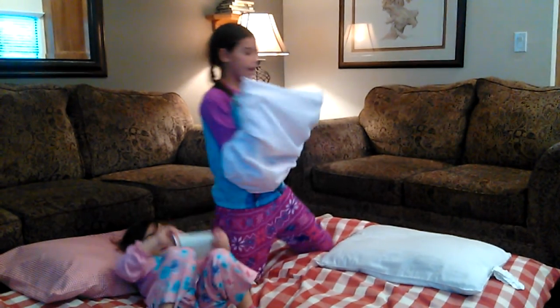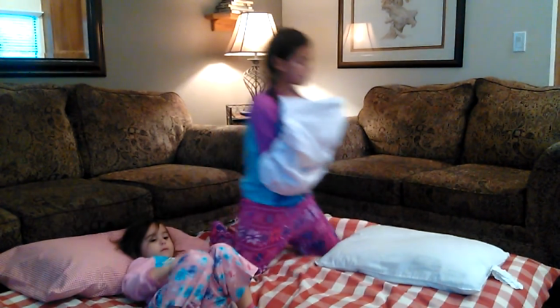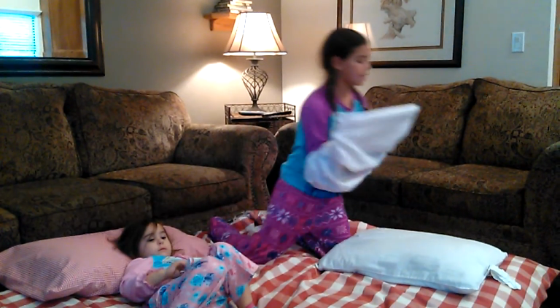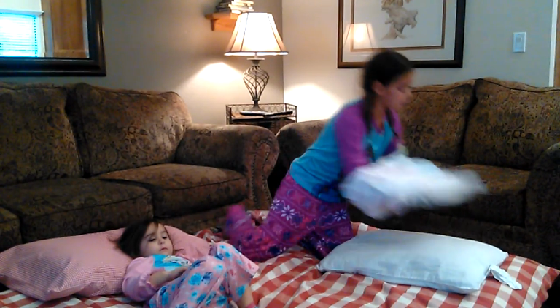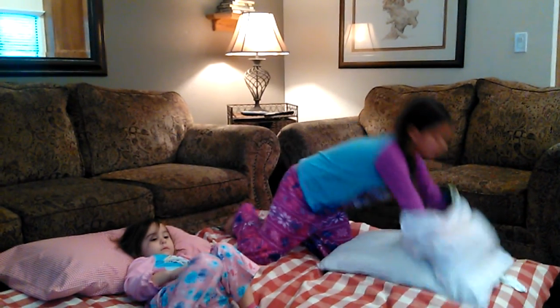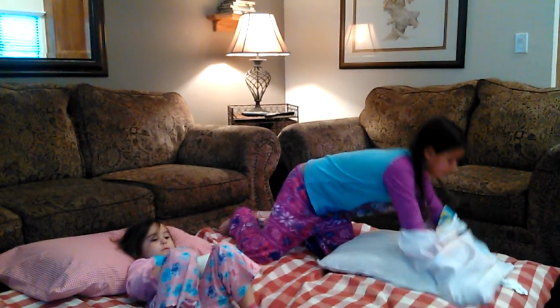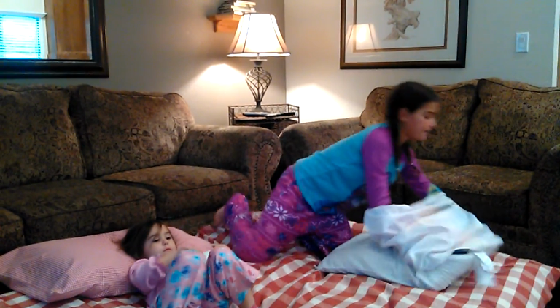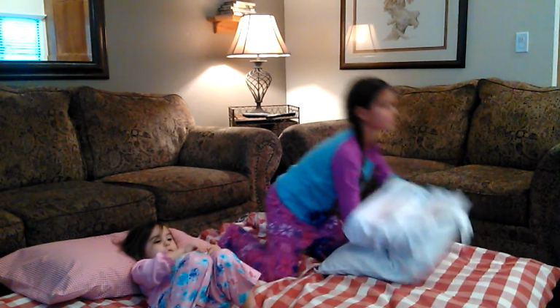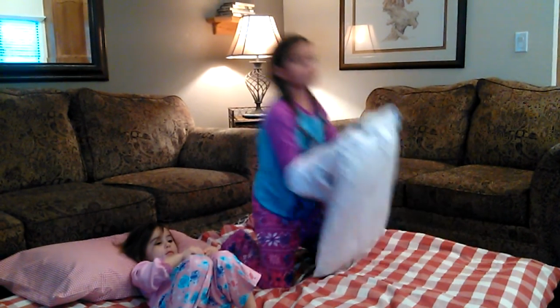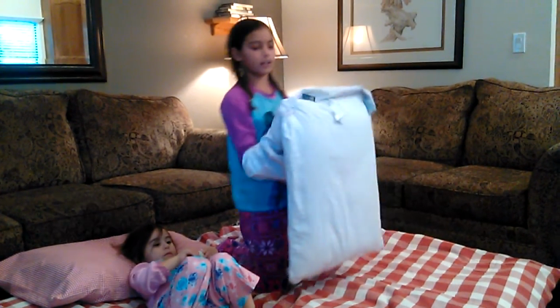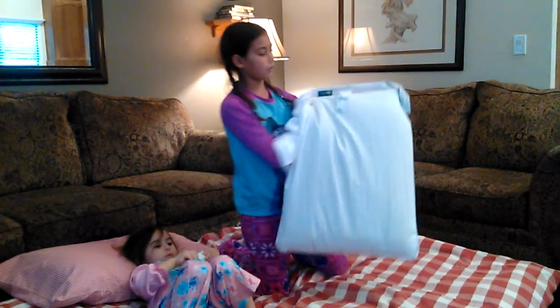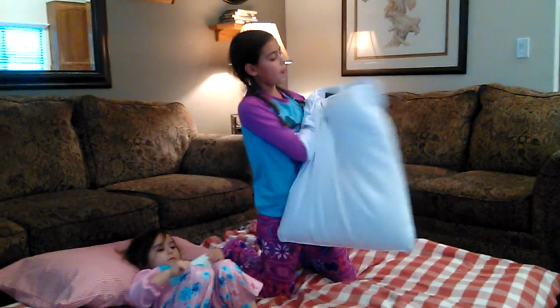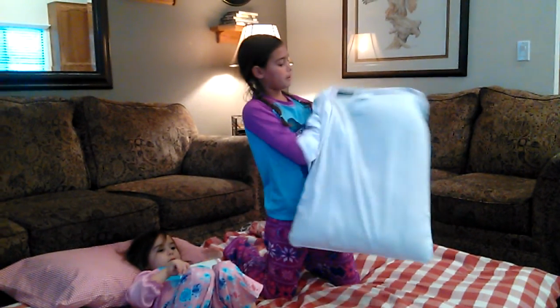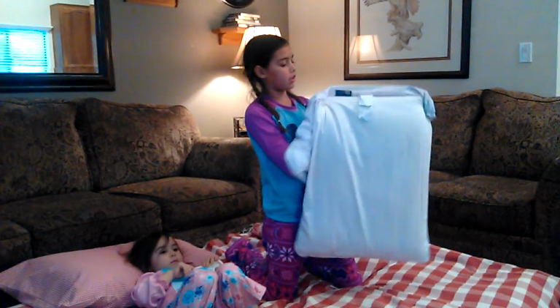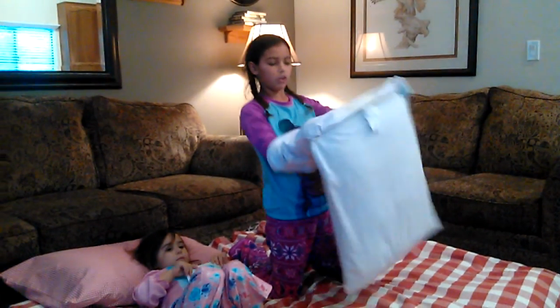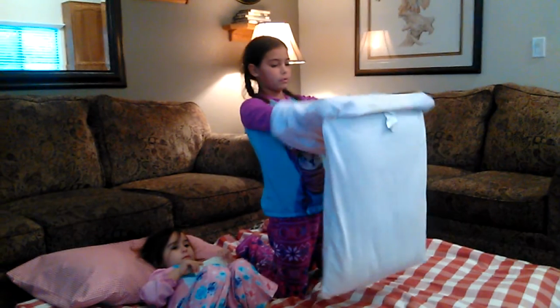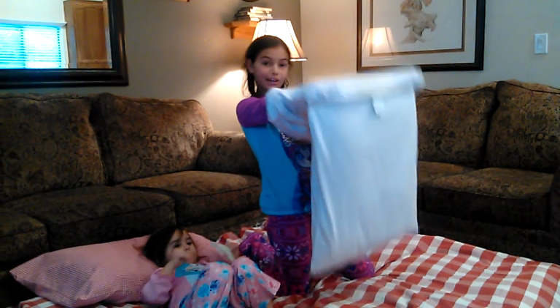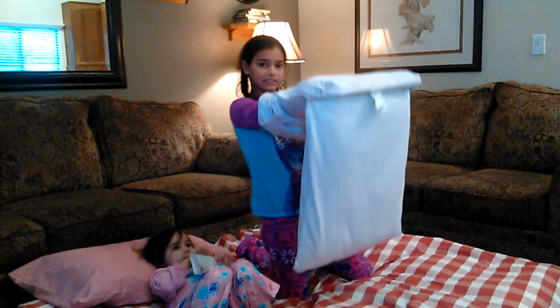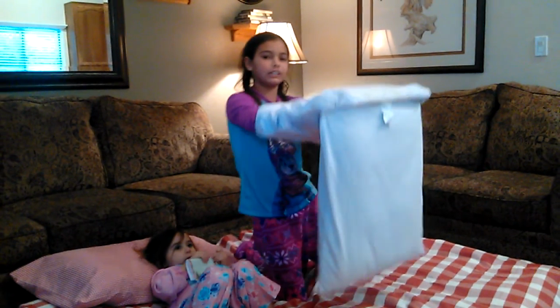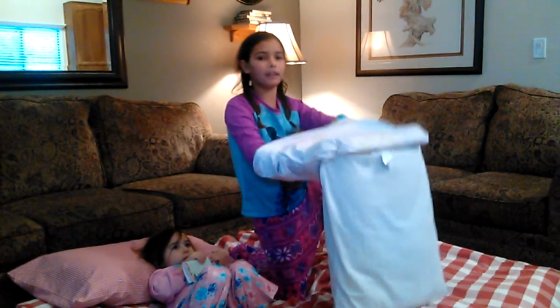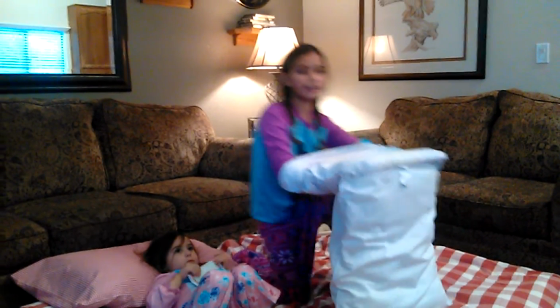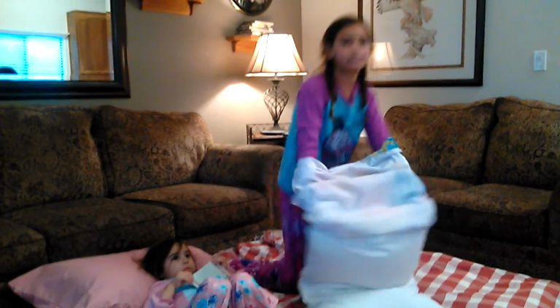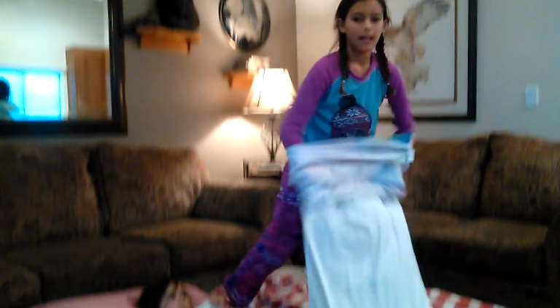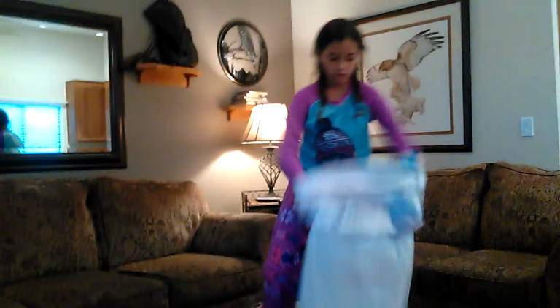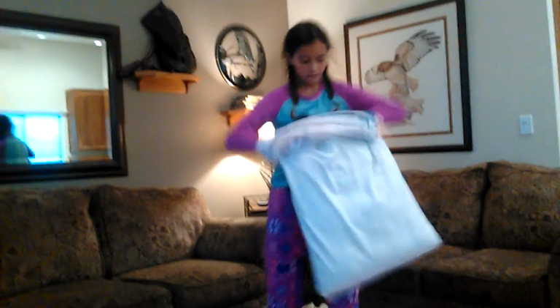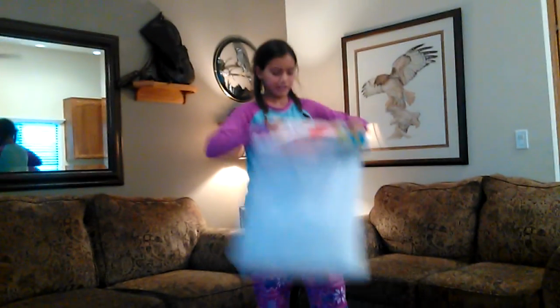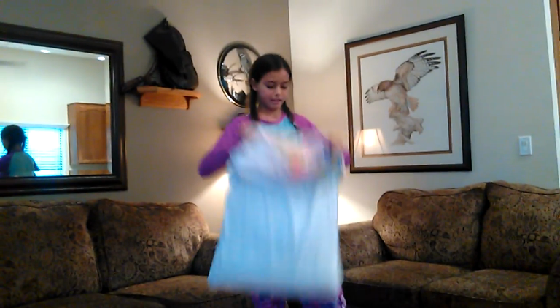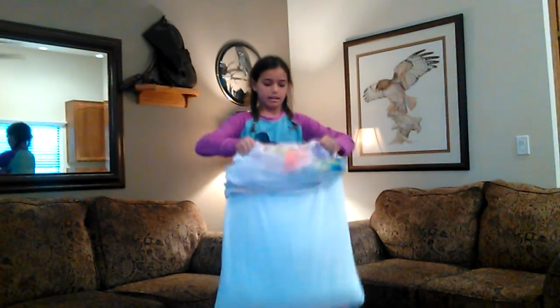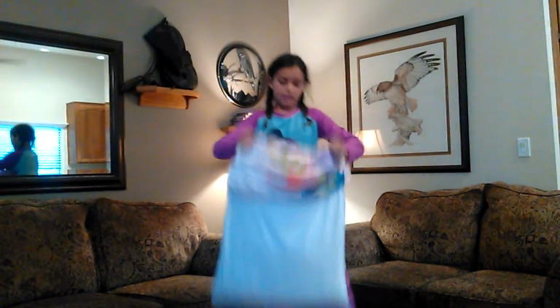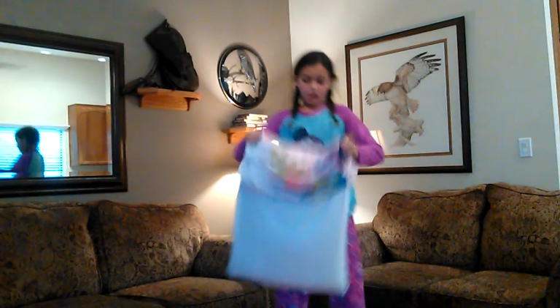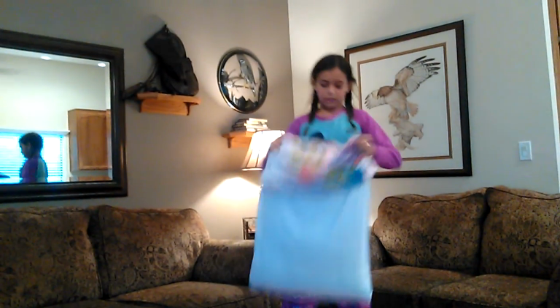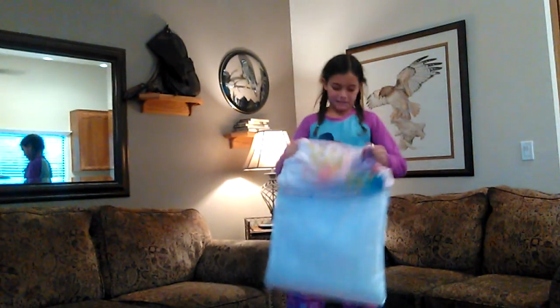Once you're done with that, you're going to grab the pillow with your hands still in the pillowcase and flip it onto the pillow.